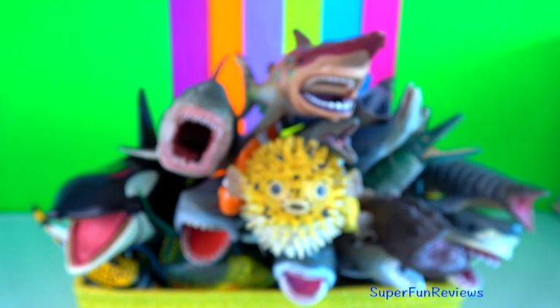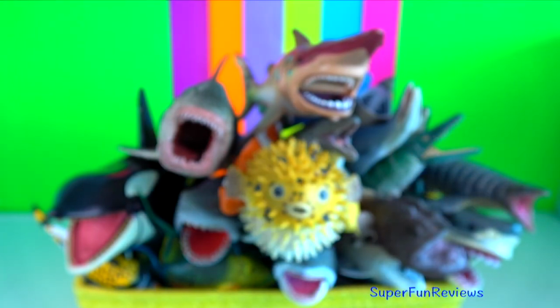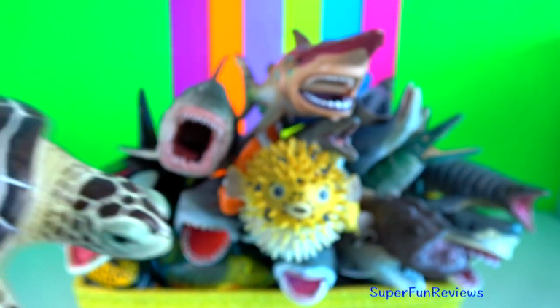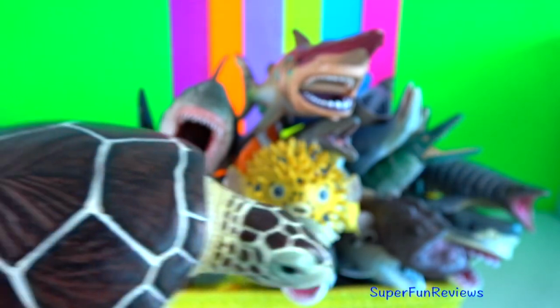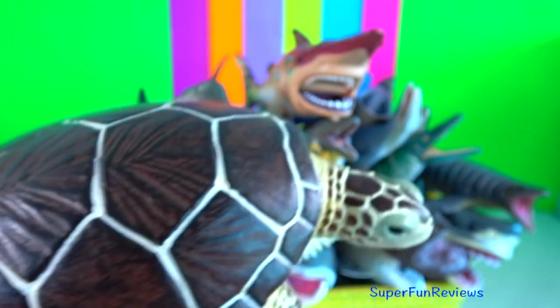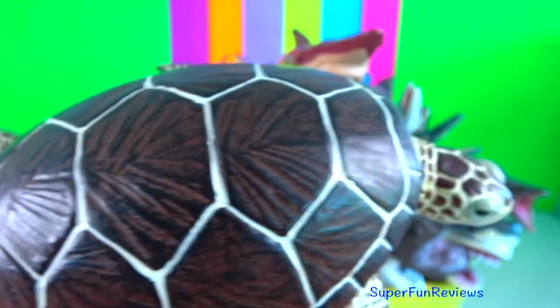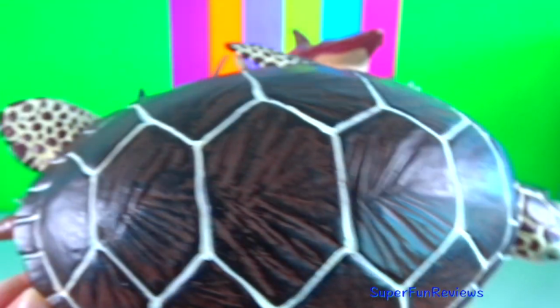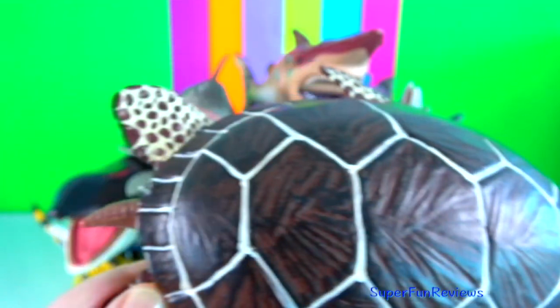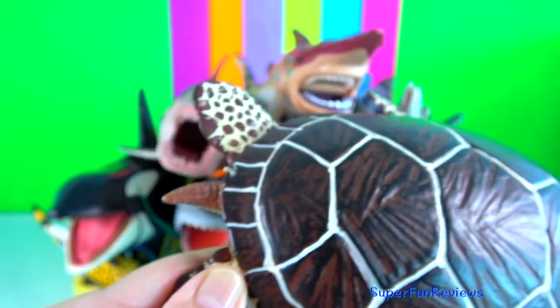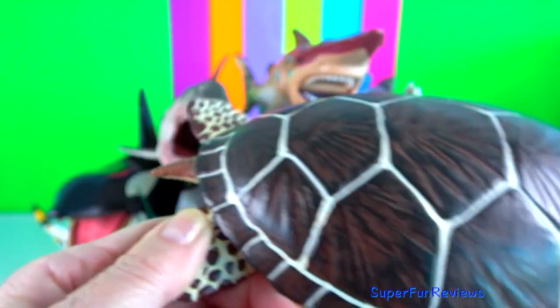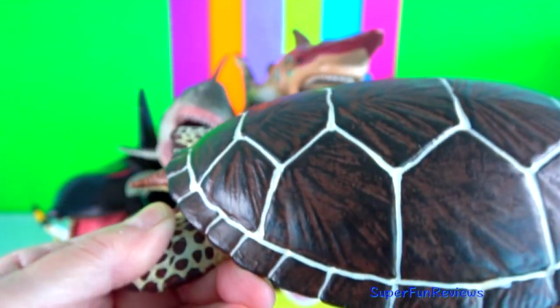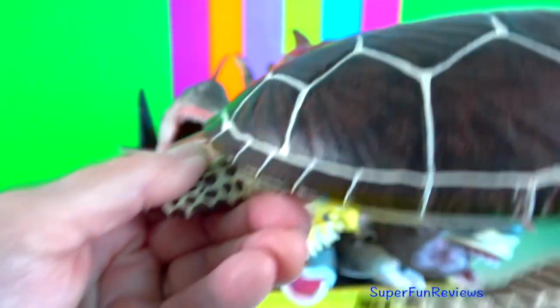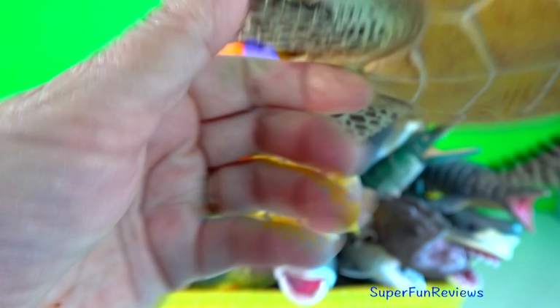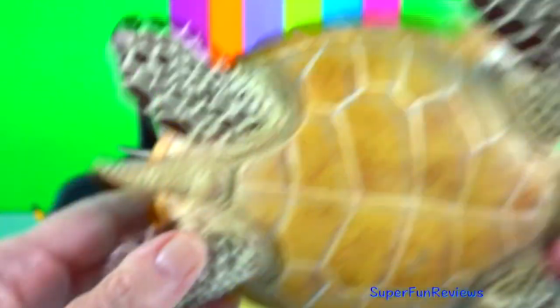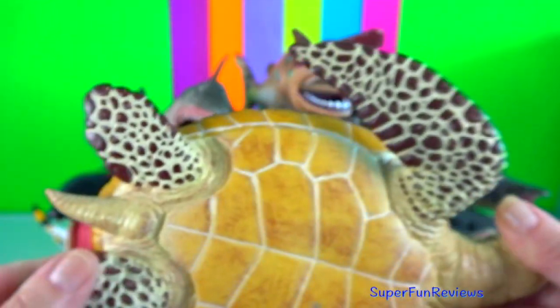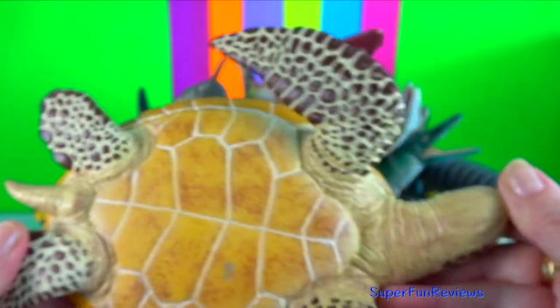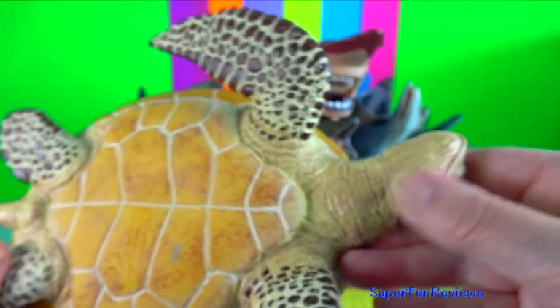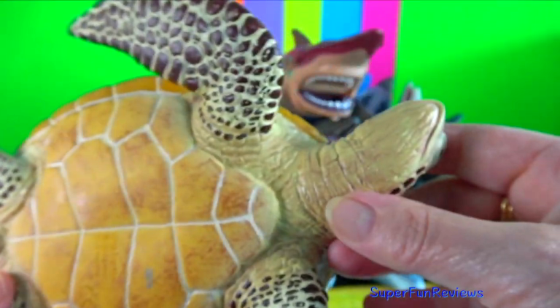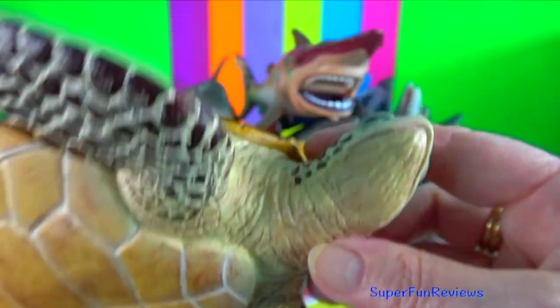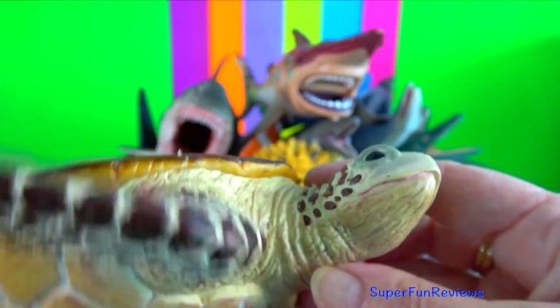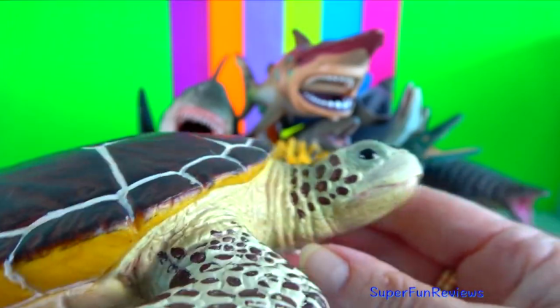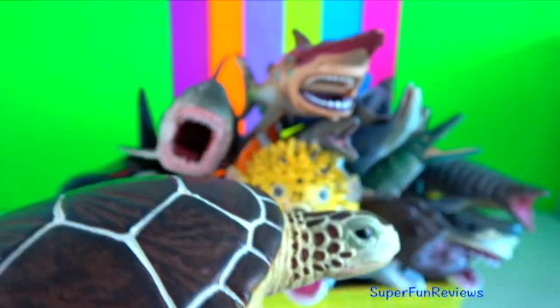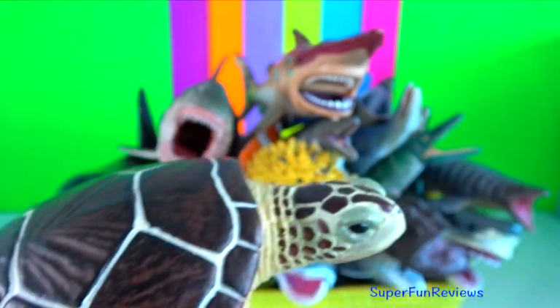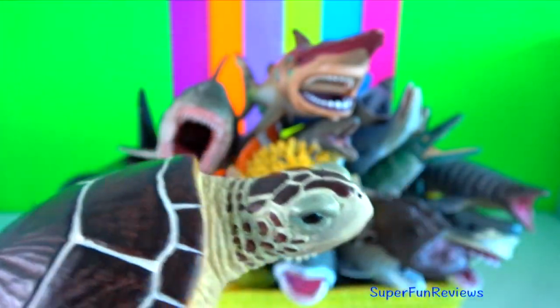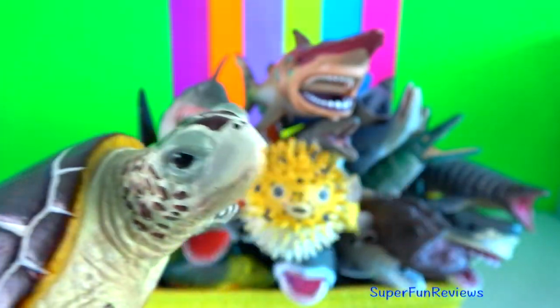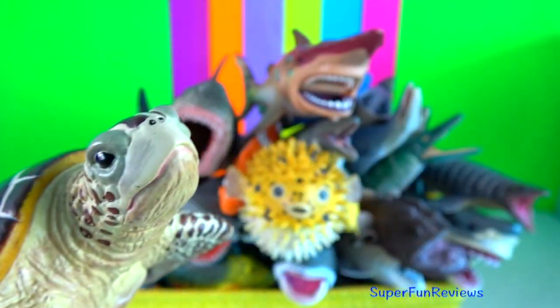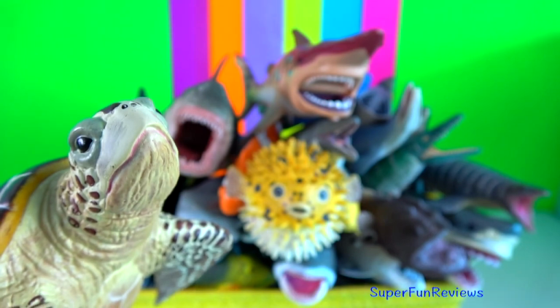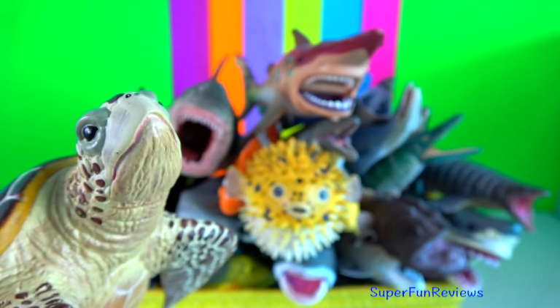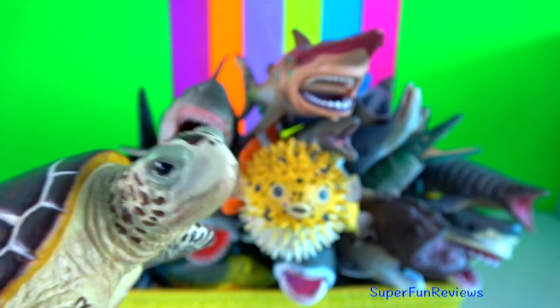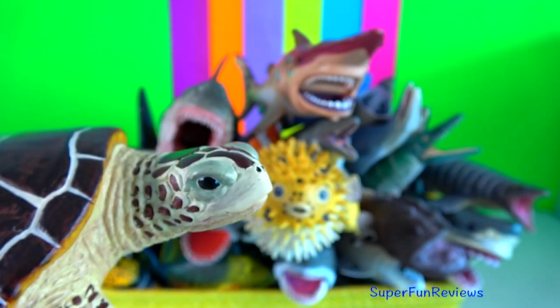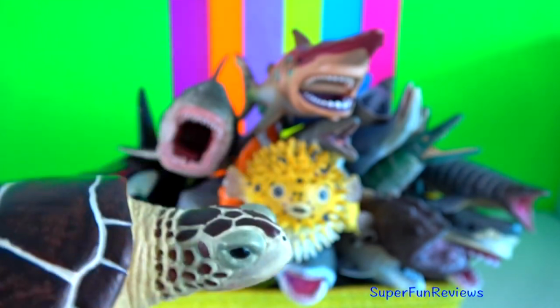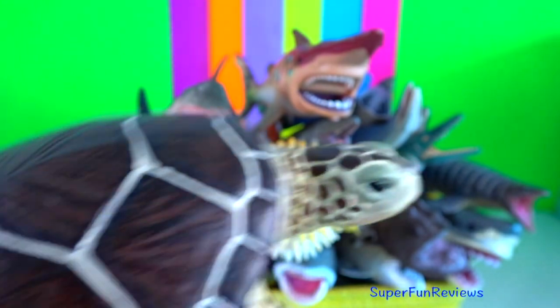Green sea turtle. They don't have teeth. They use their beak-like mouth to grasp their food. This beak is made of keratin, just like our fingernails.